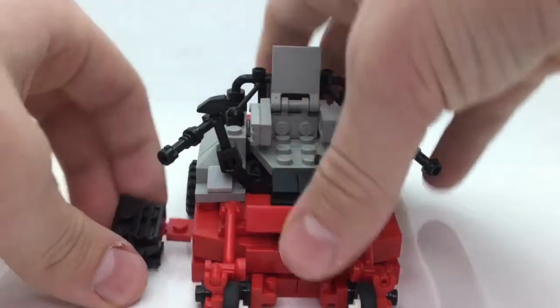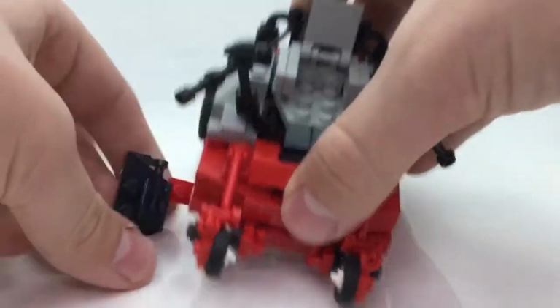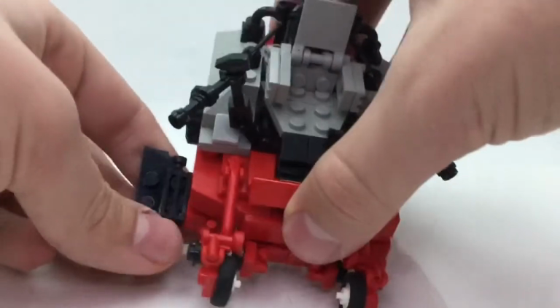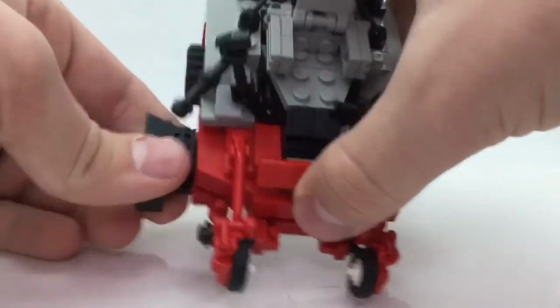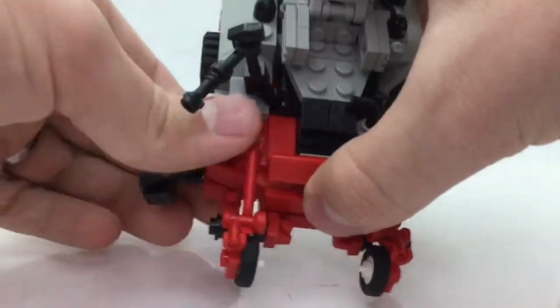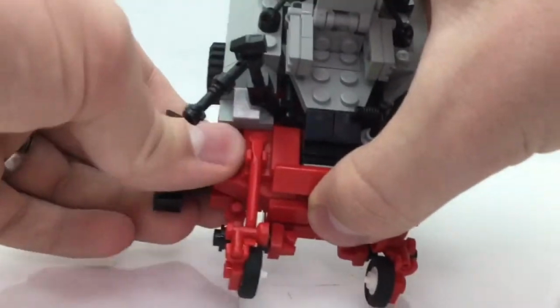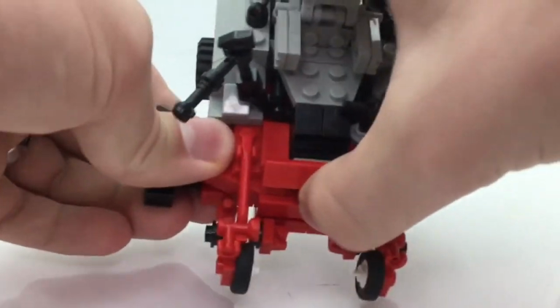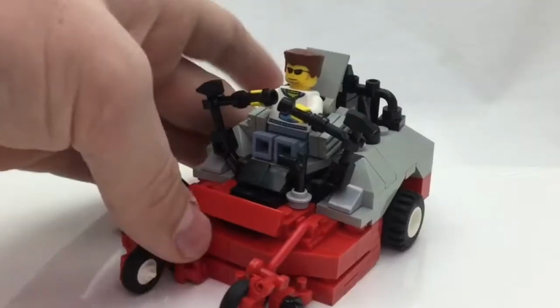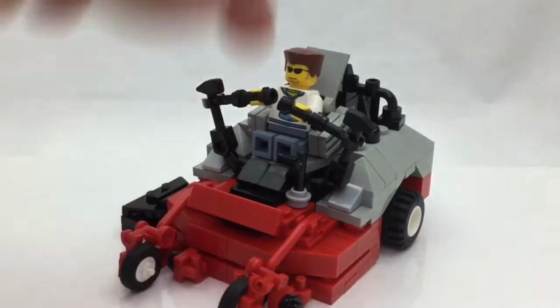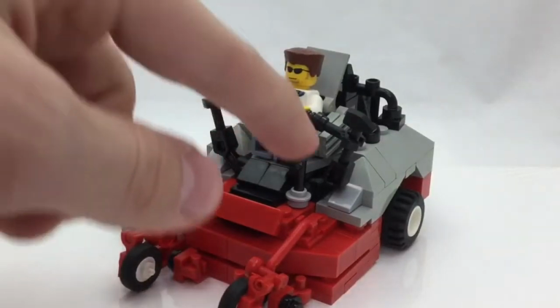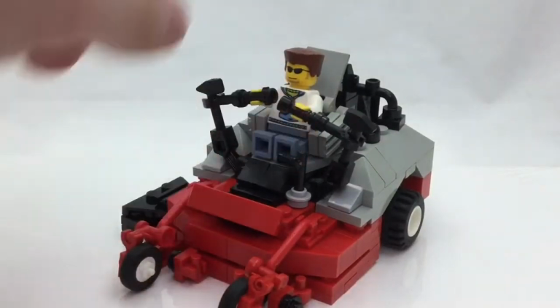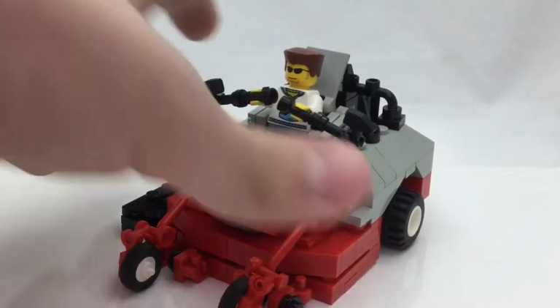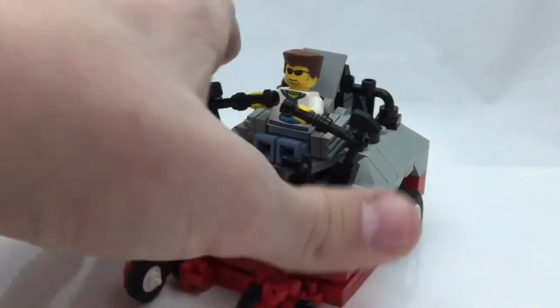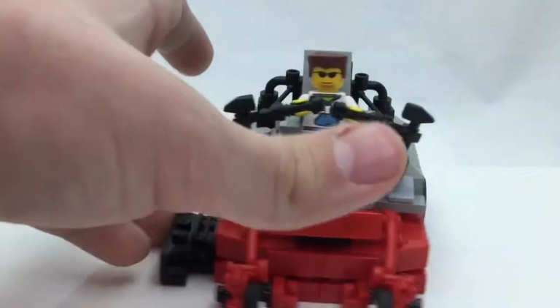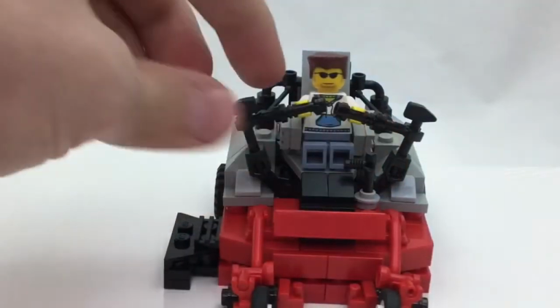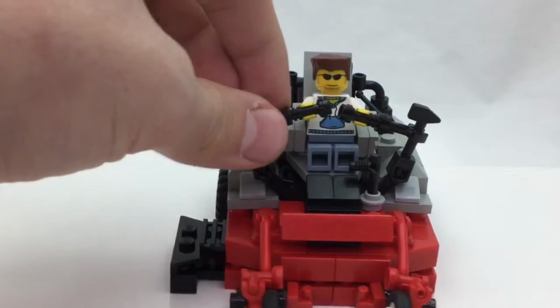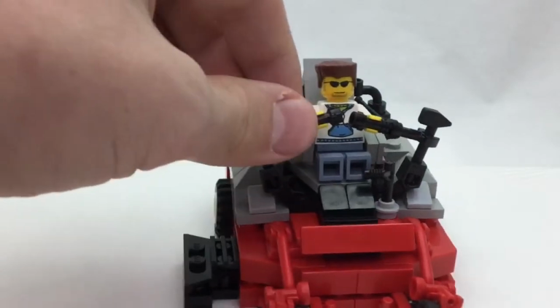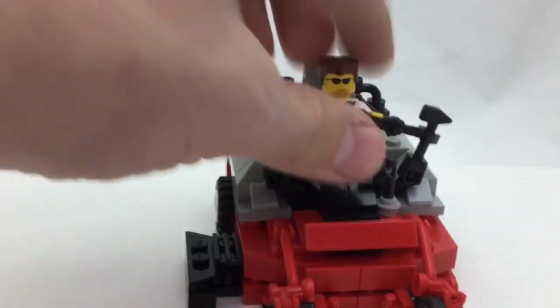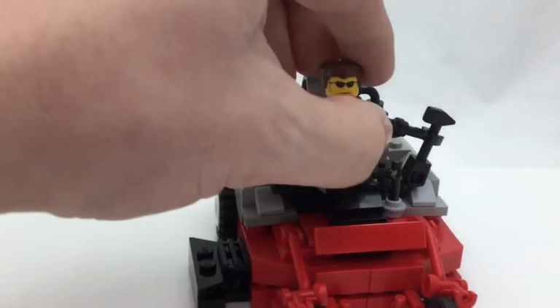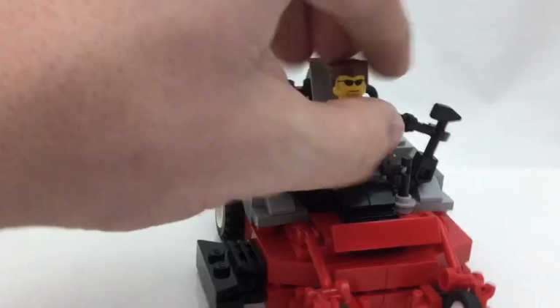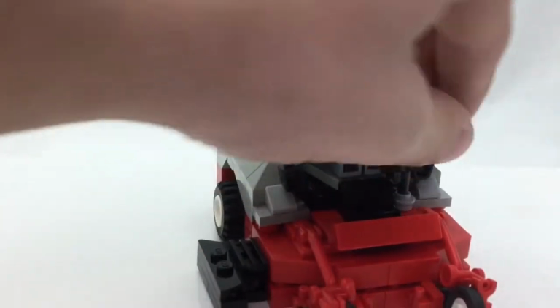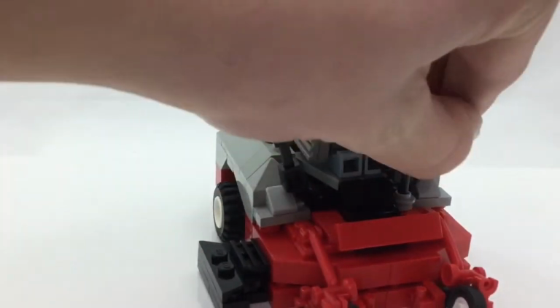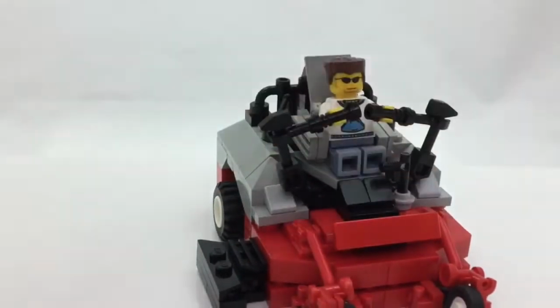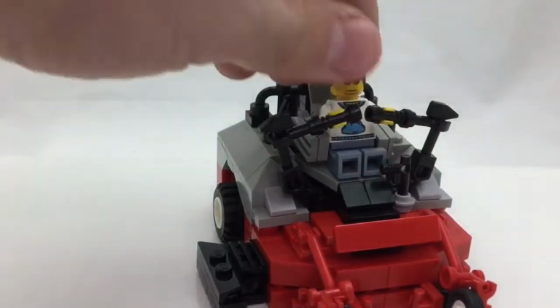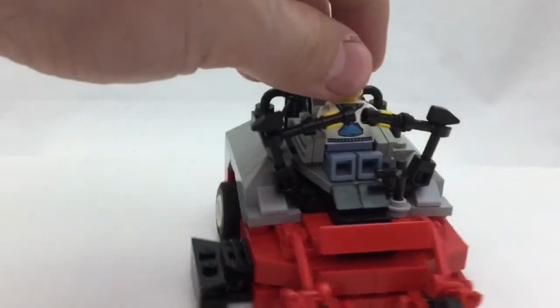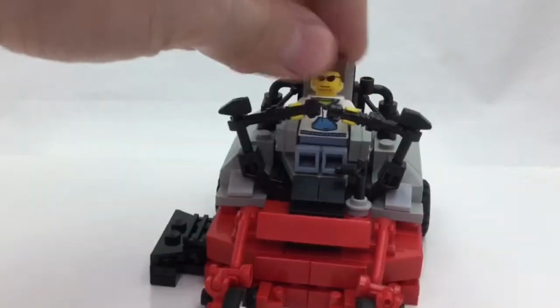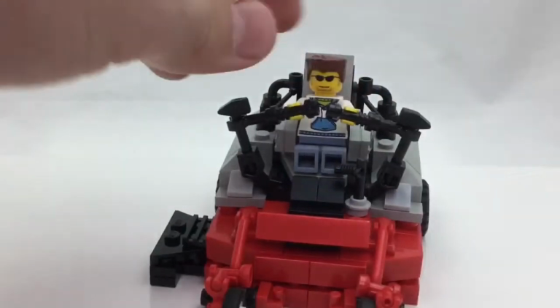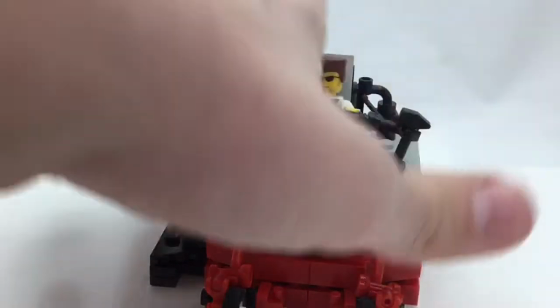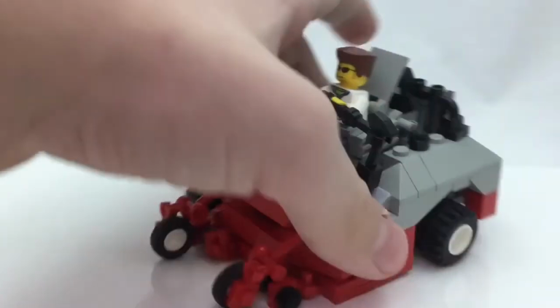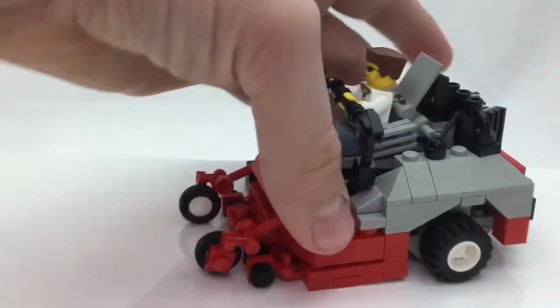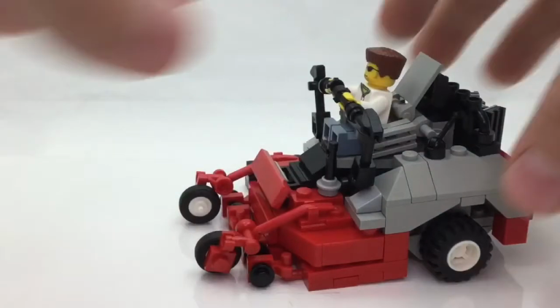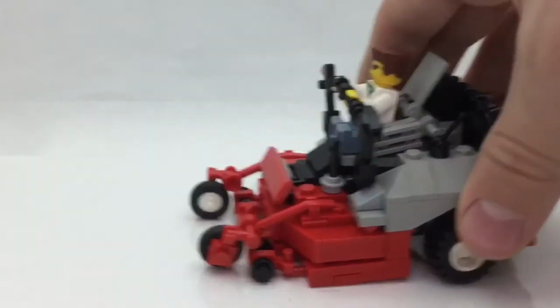For the handles I put in a couple of hammers and some lightsaber hilts, with a couple of wrenches thrown in, just to kind of make it look like the operator is working the thing.